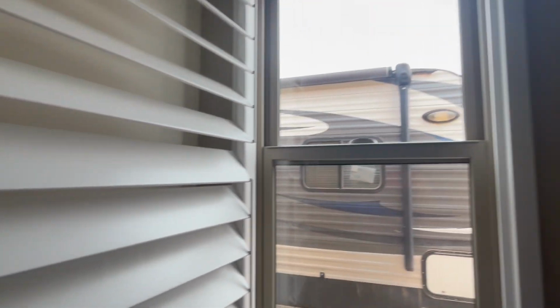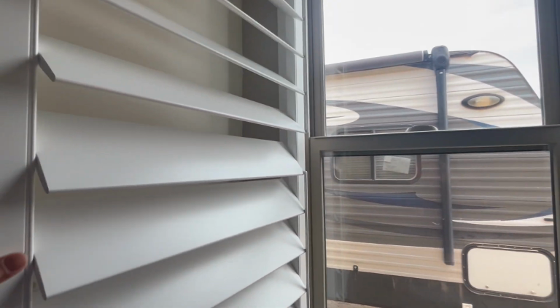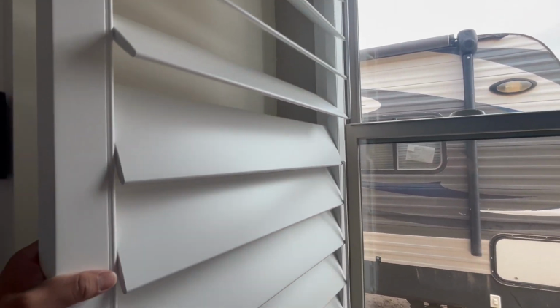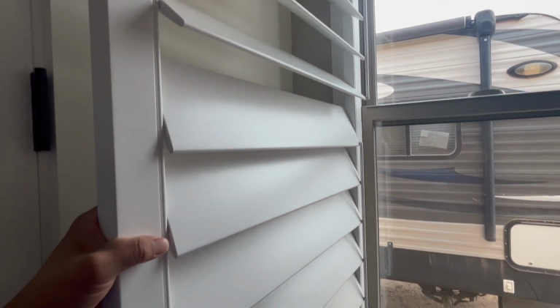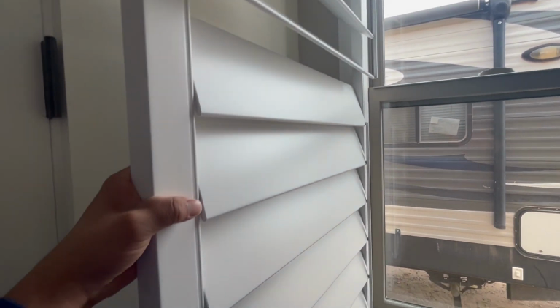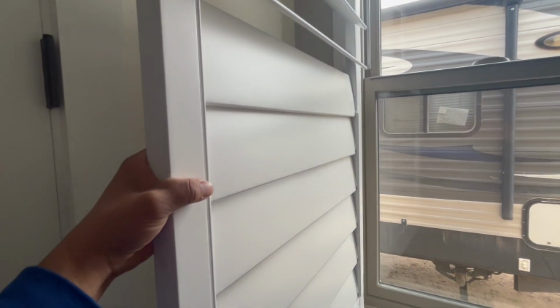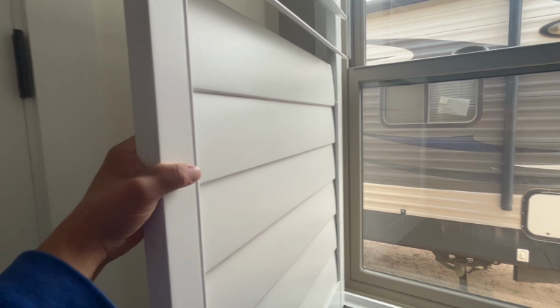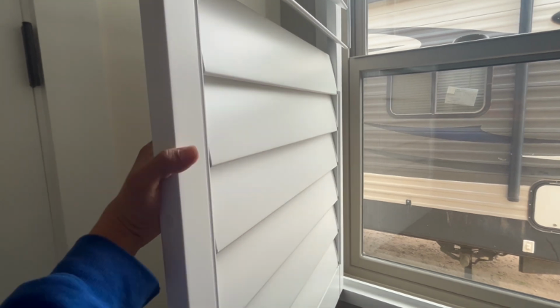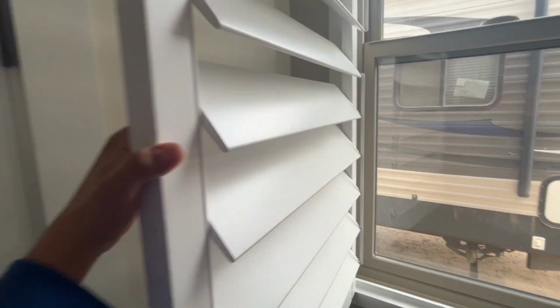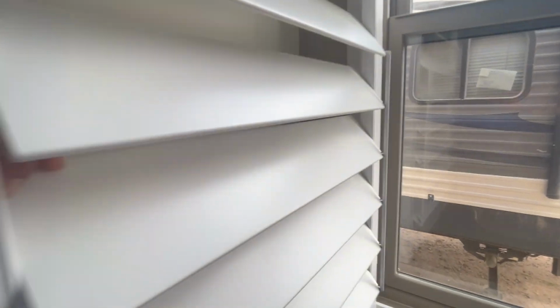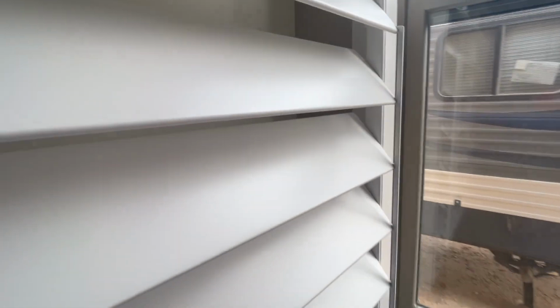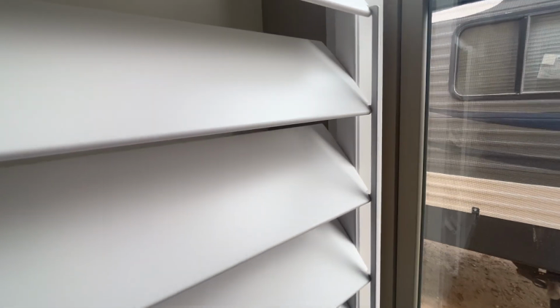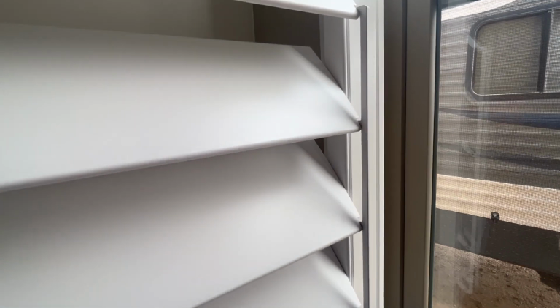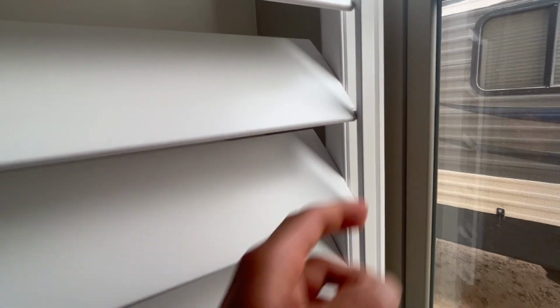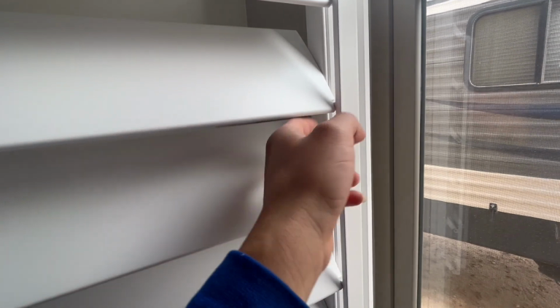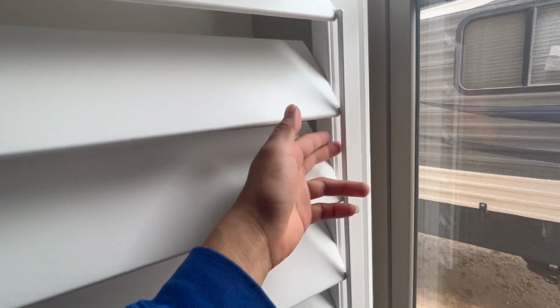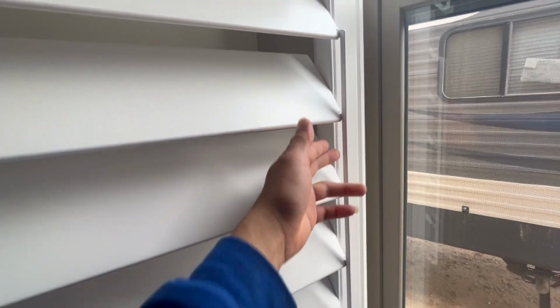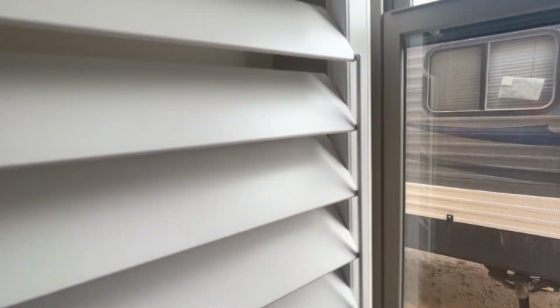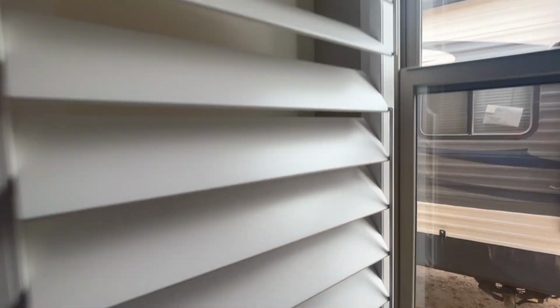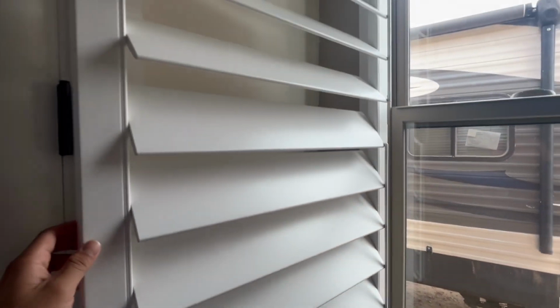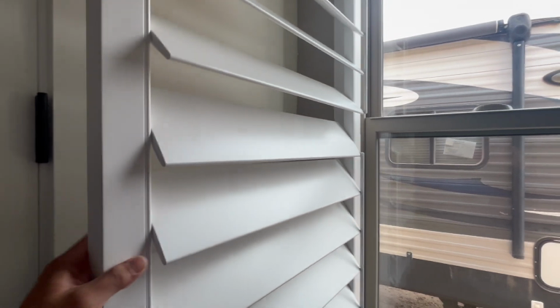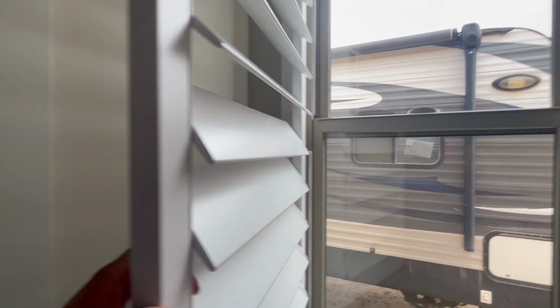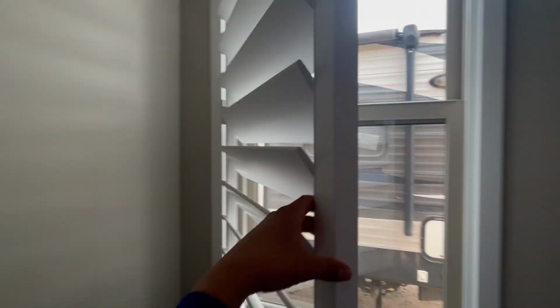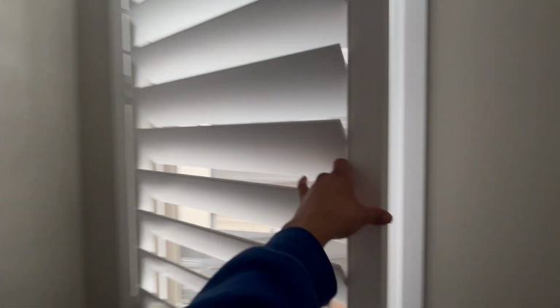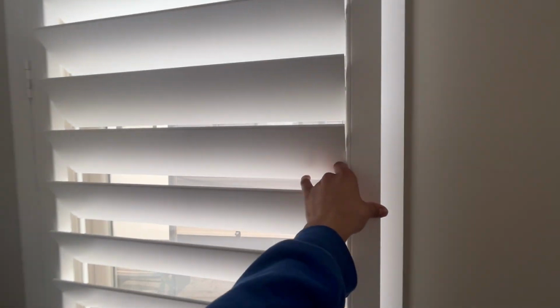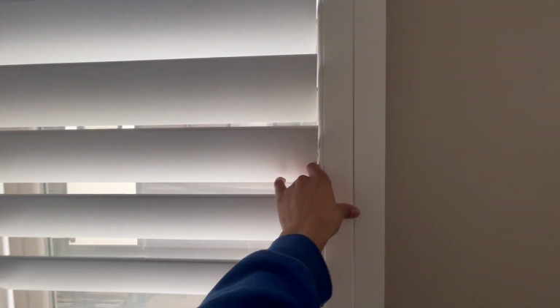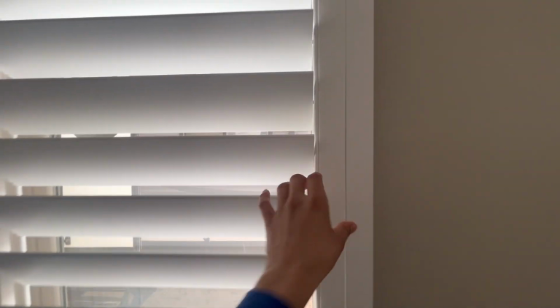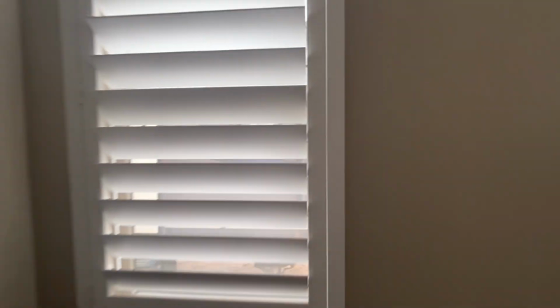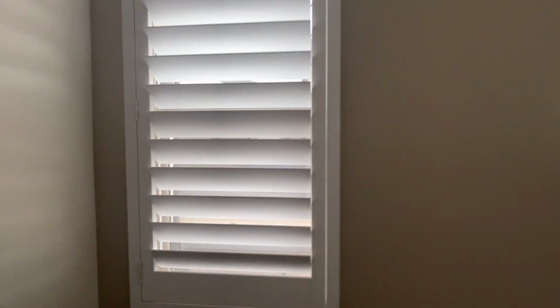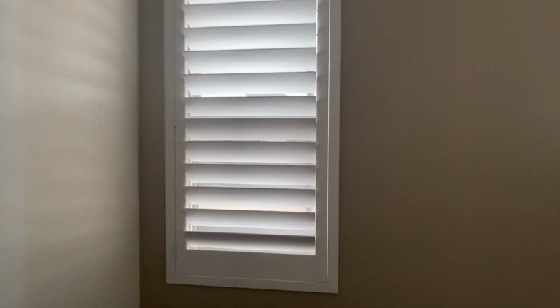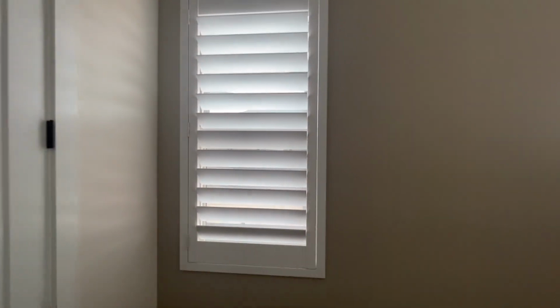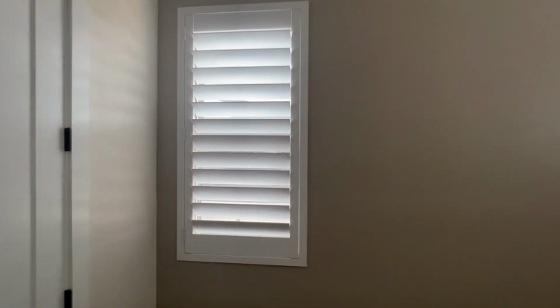As you can see, the customer ordered the hidden tilt in the back — really nice feature. So whenever you close it, you can't see it from the front.